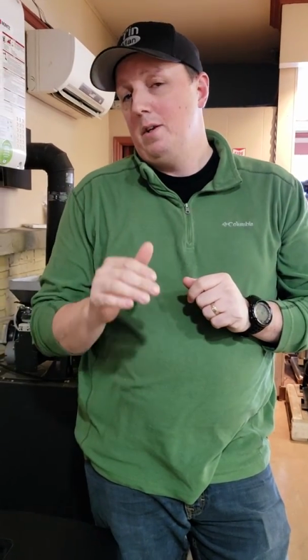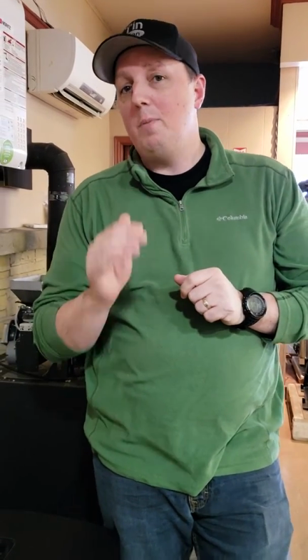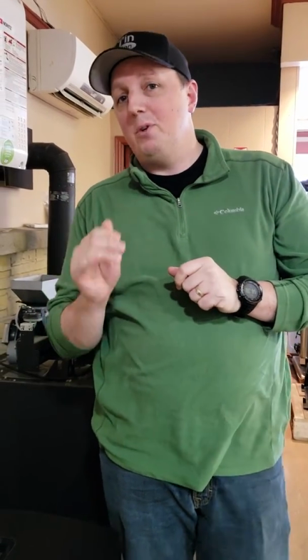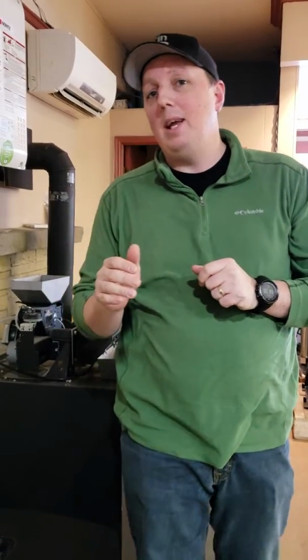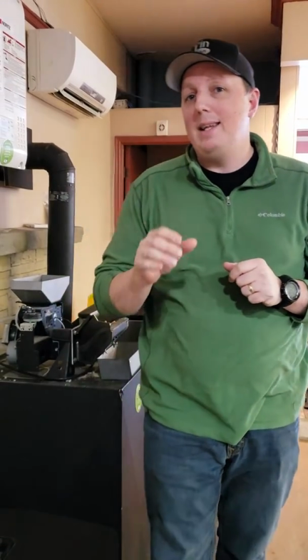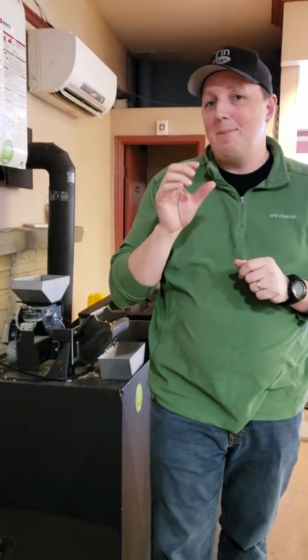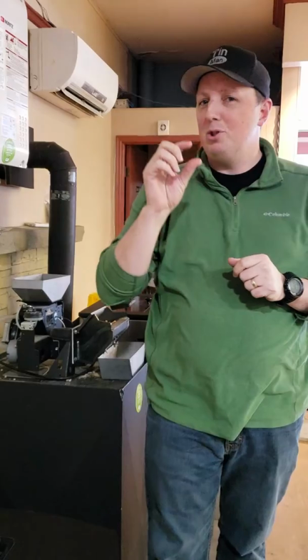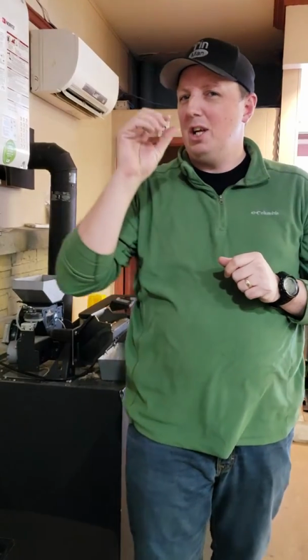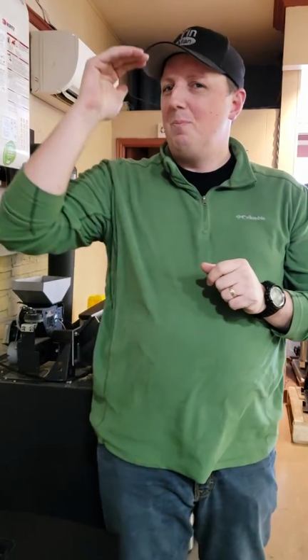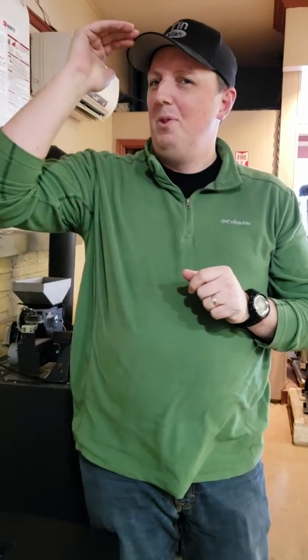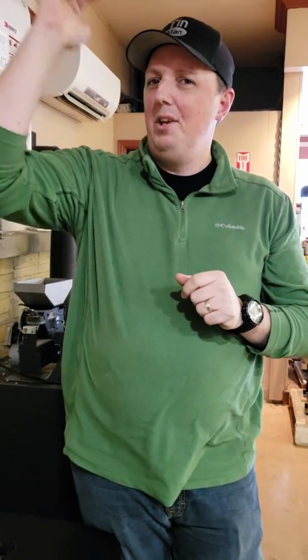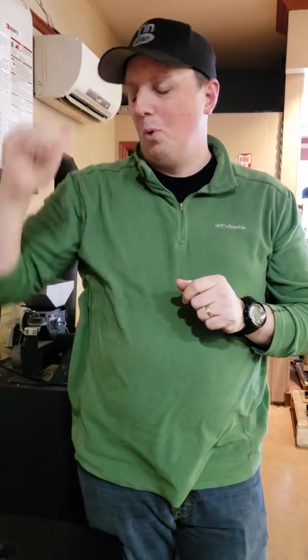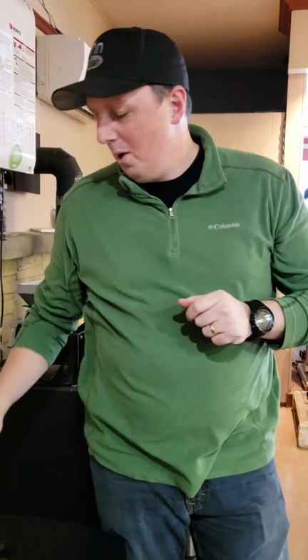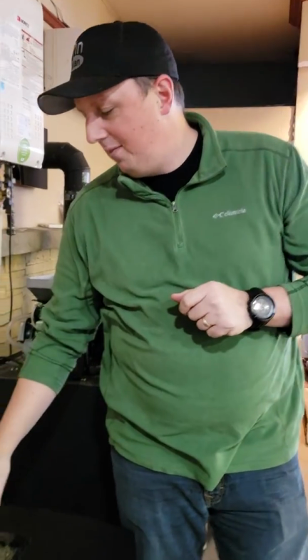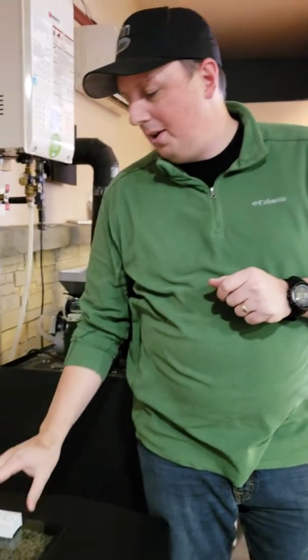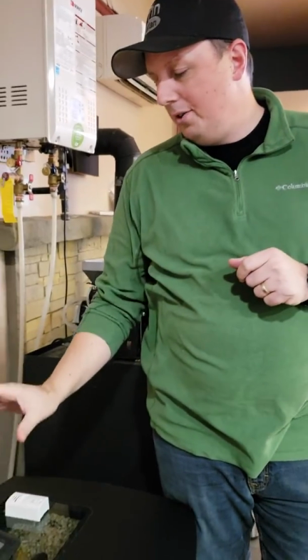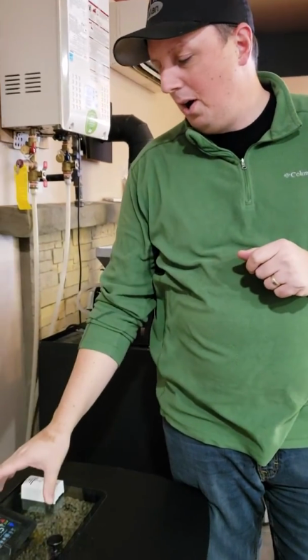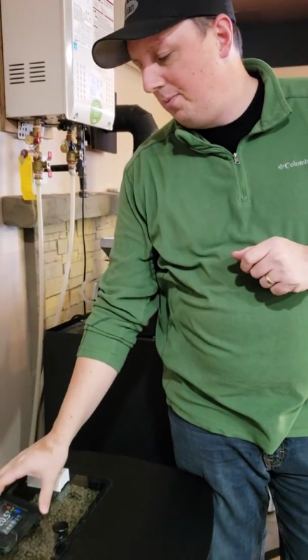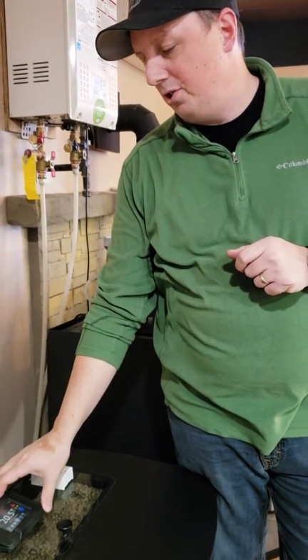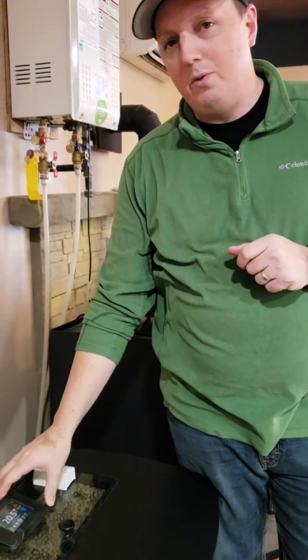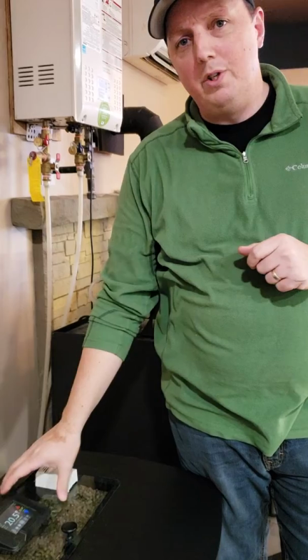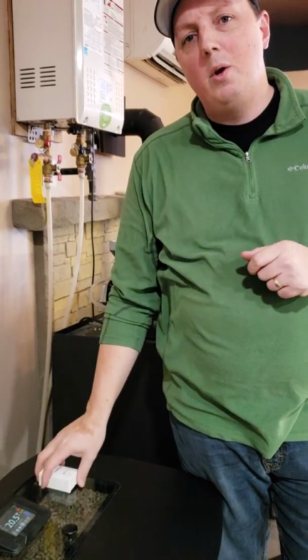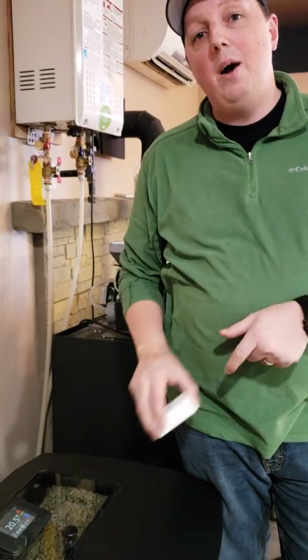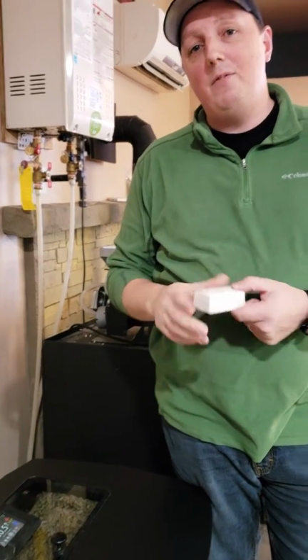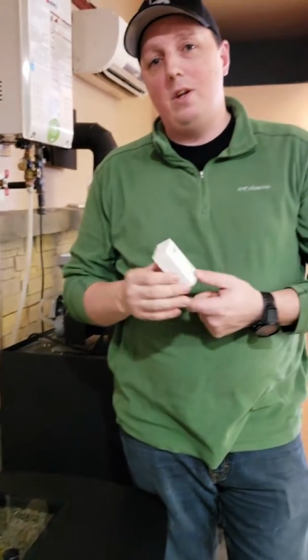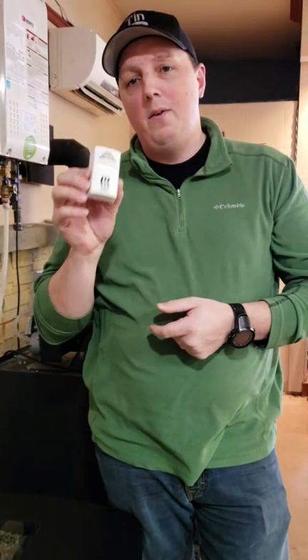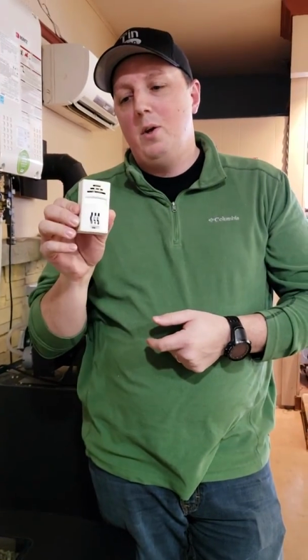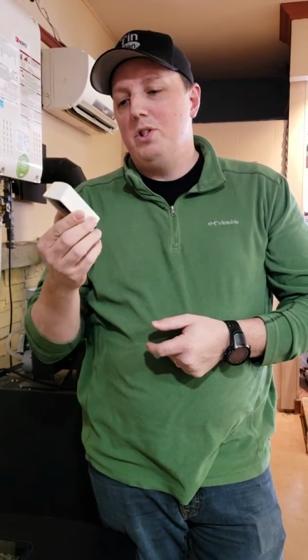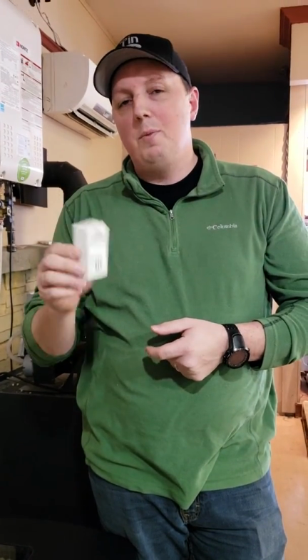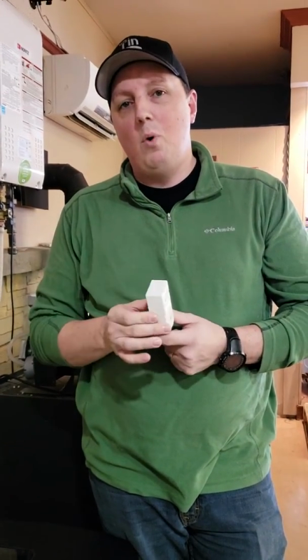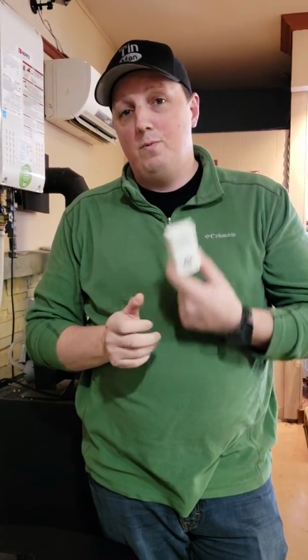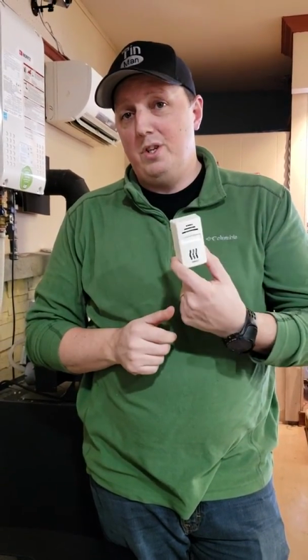Harman's upped their game again and stepped it up just a little notch more. What they've done on our new Harman touch control units is we now have this little guy, which is a Harman wireless room sensor.